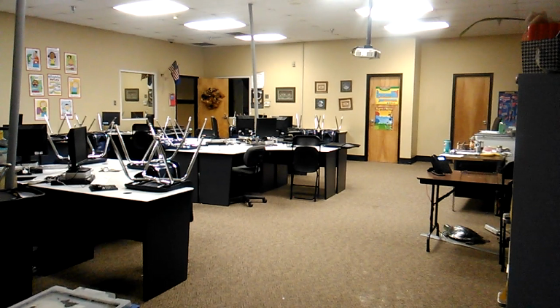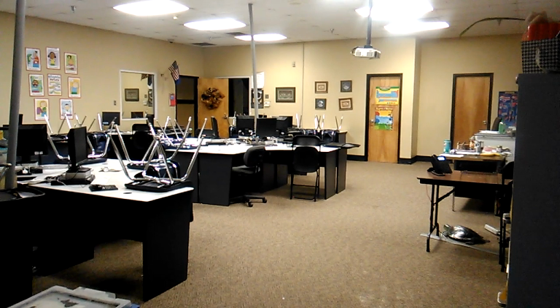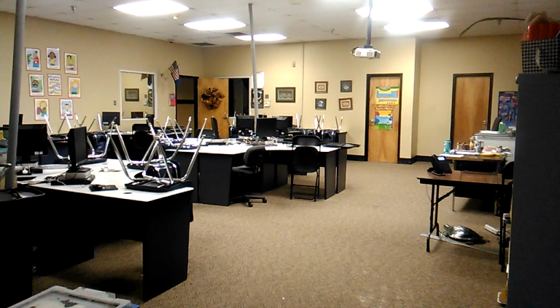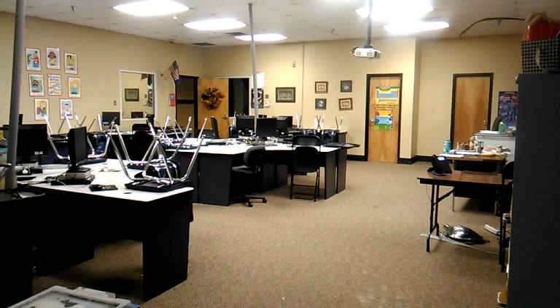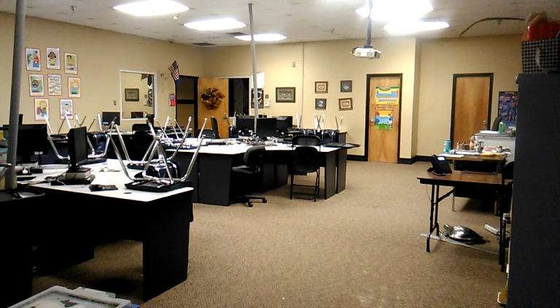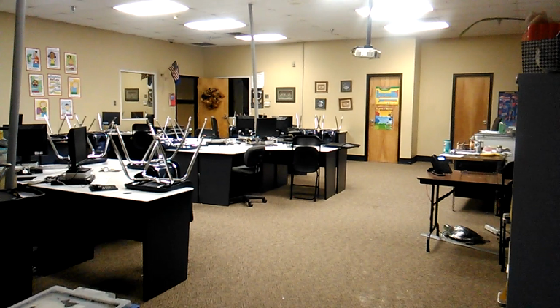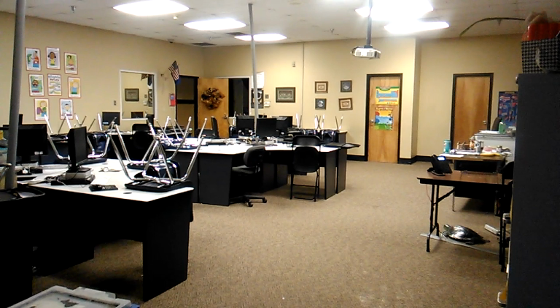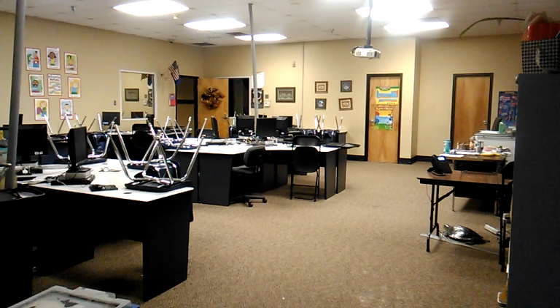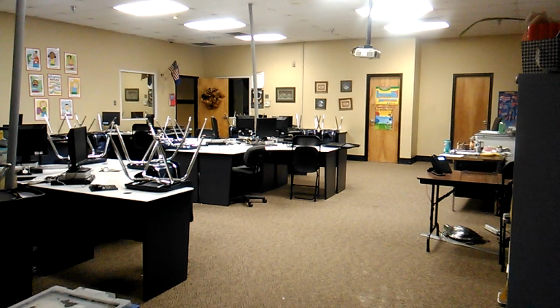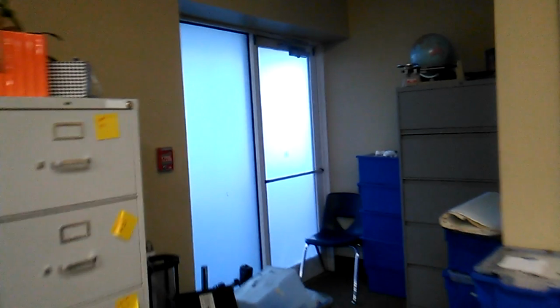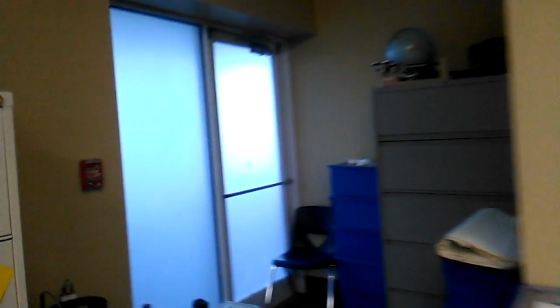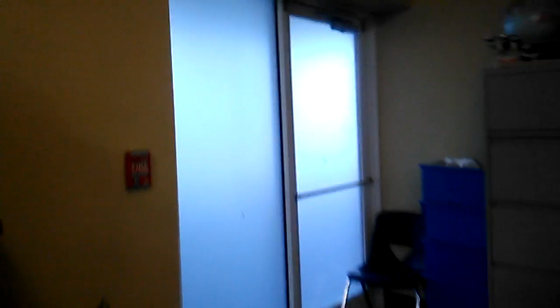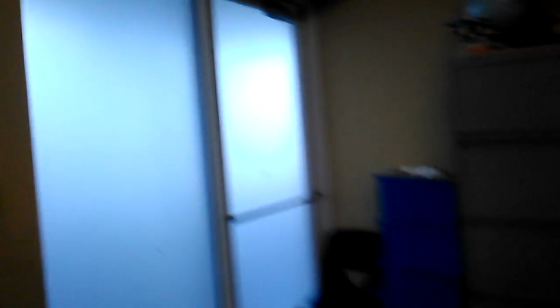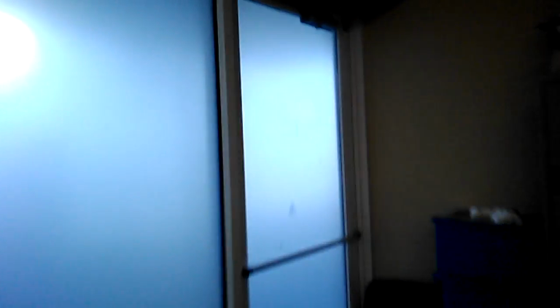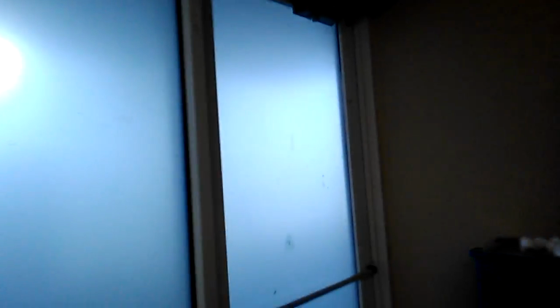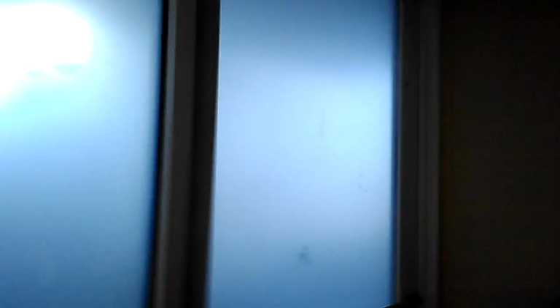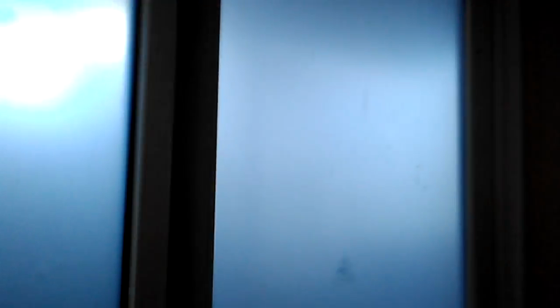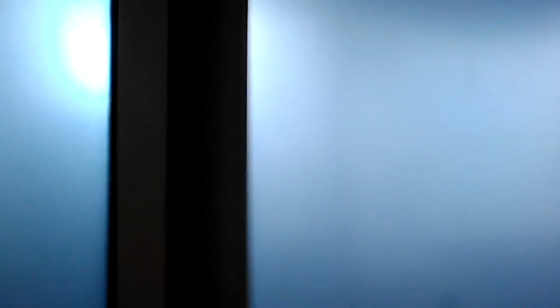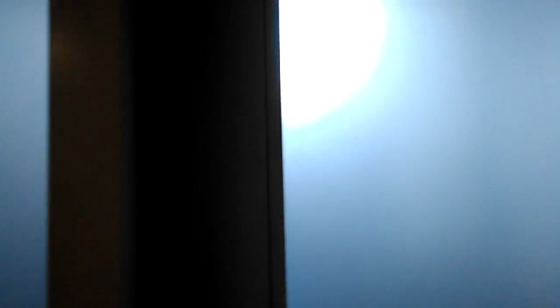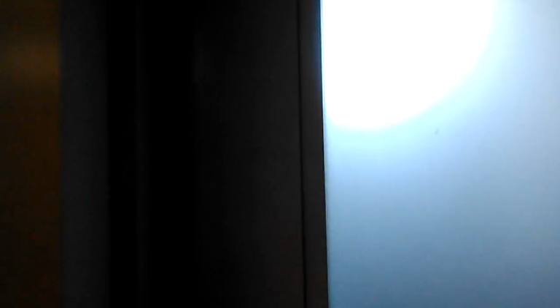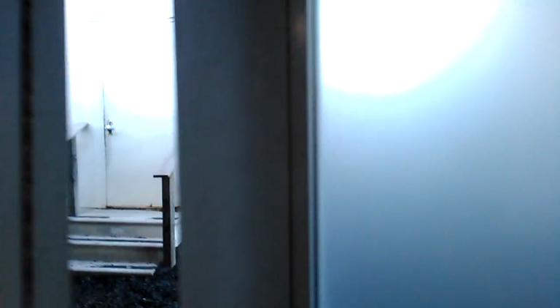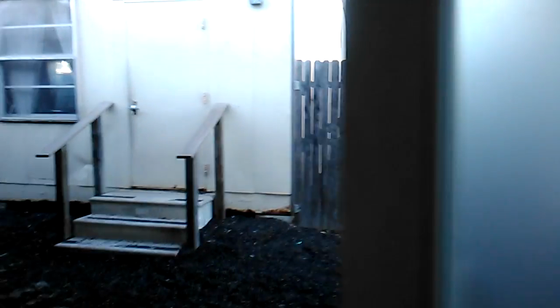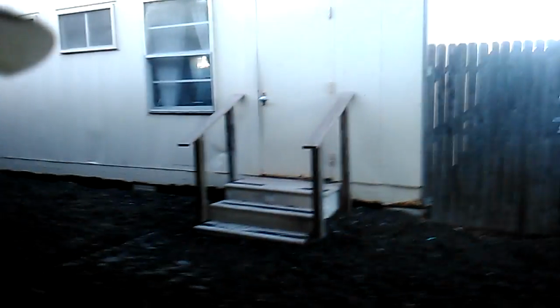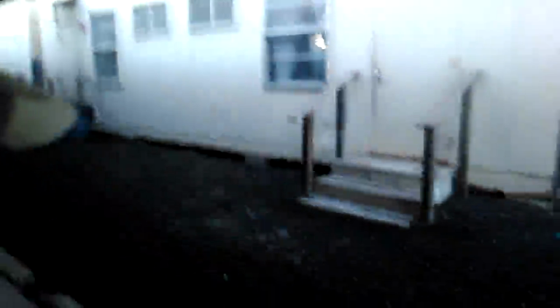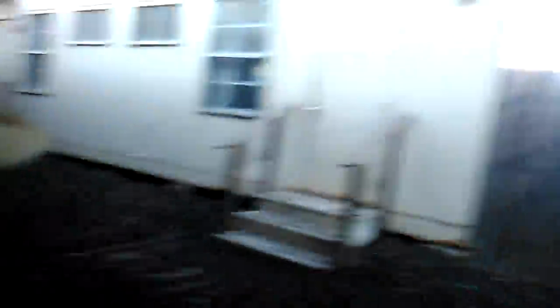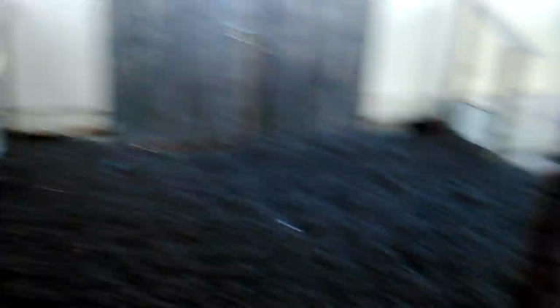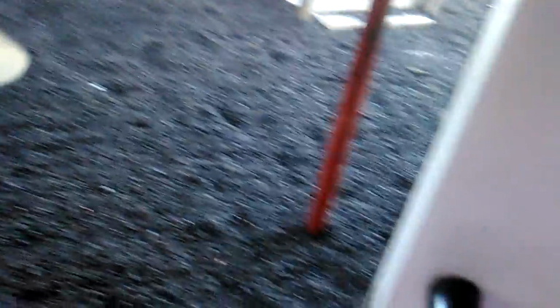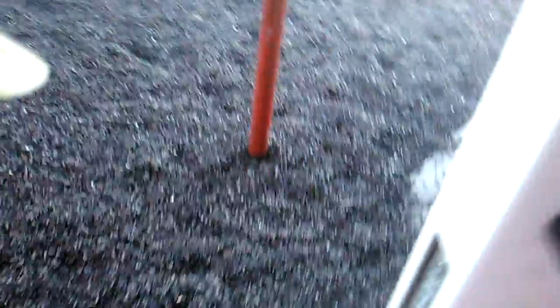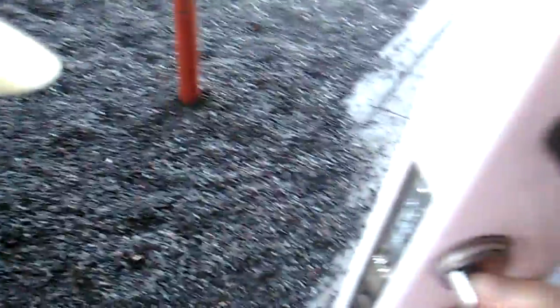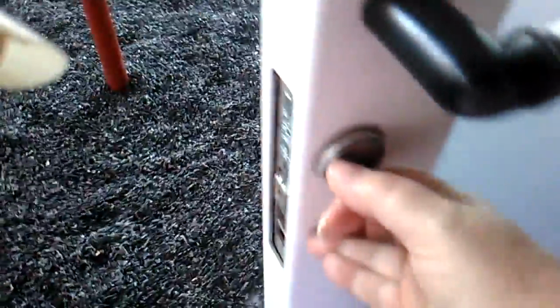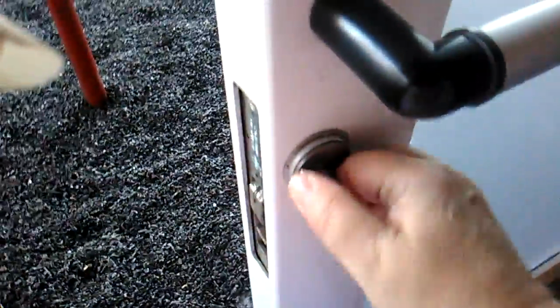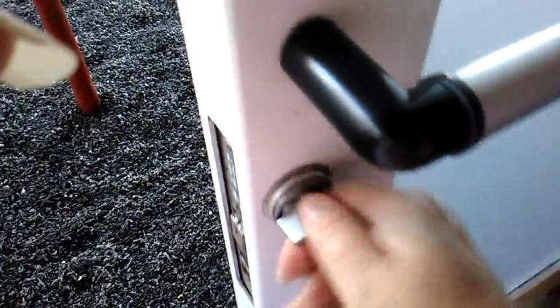From this middle school science classroom at Aztec Charter School, you can go out onto the playground through this door, which was unlockable for at least two years. As you can see, the lock just spins and spins, never engaging.